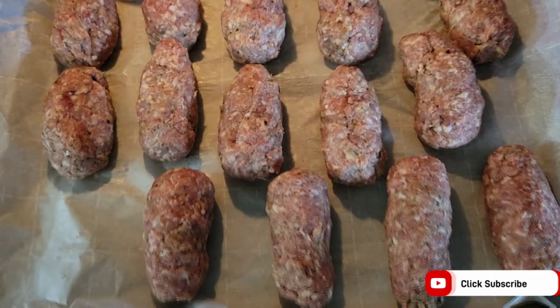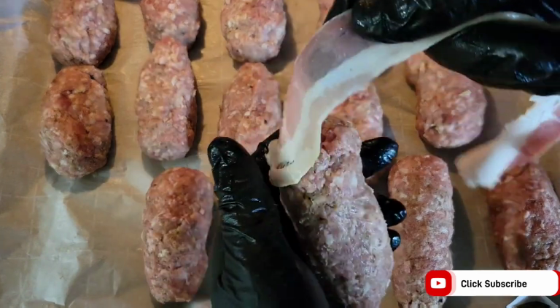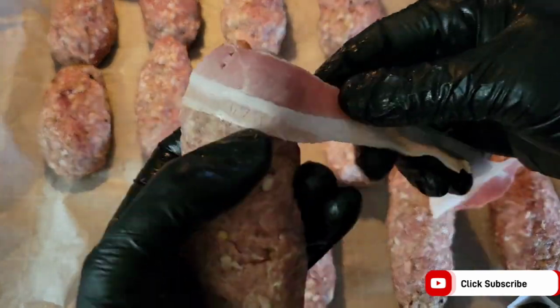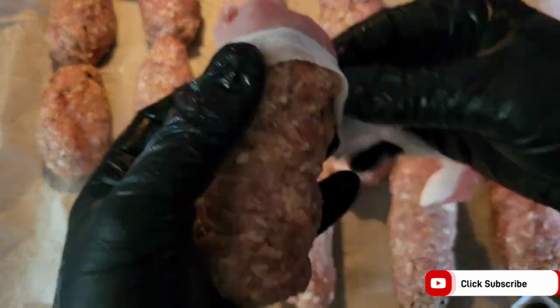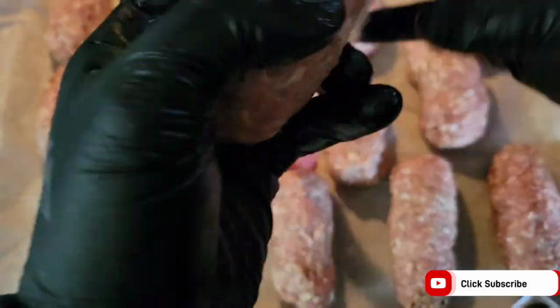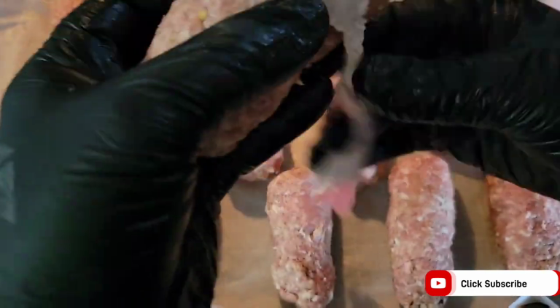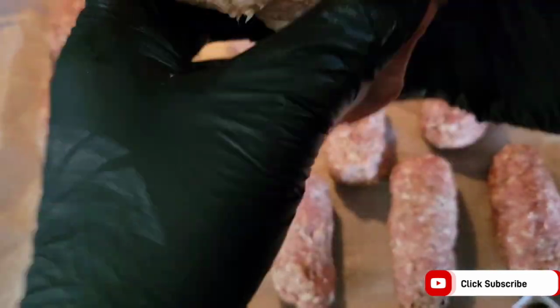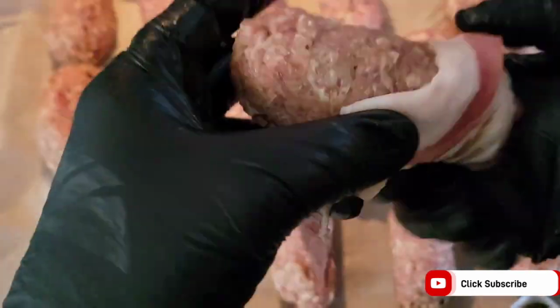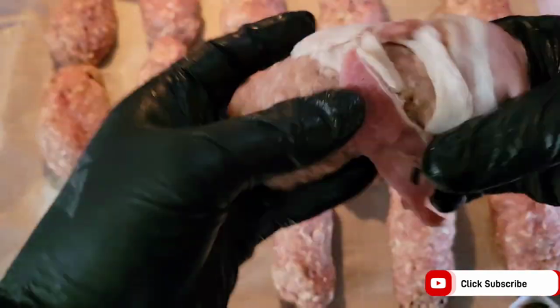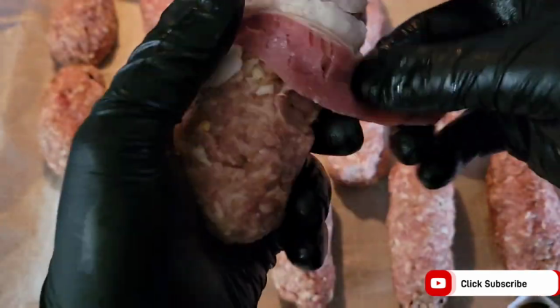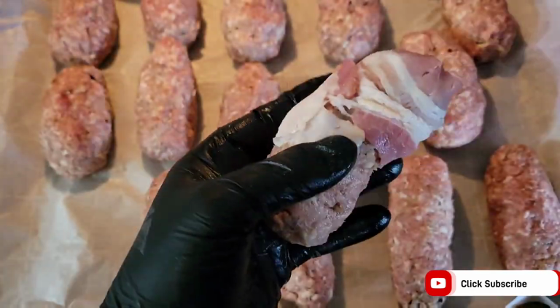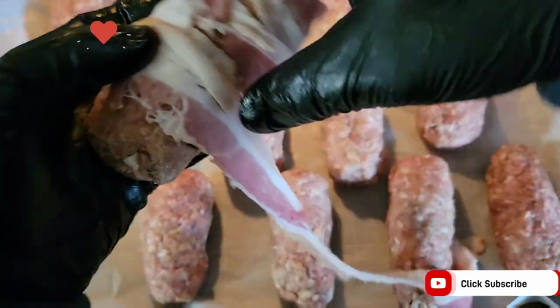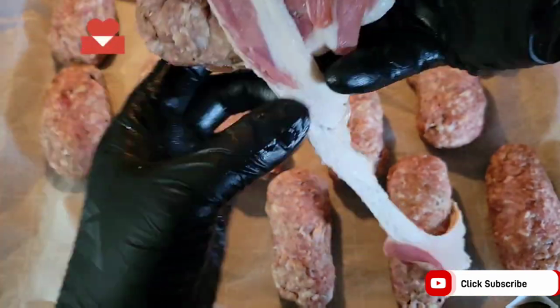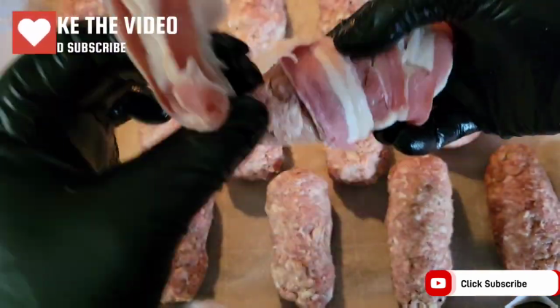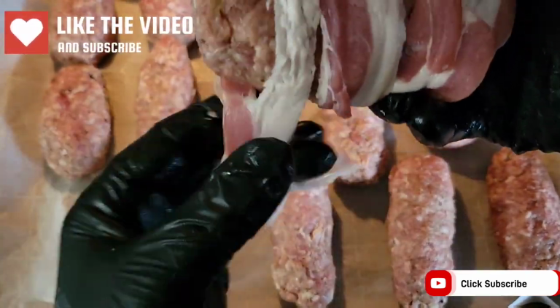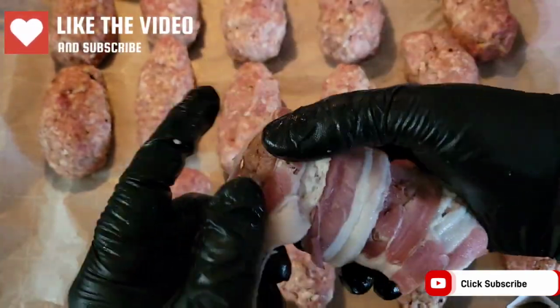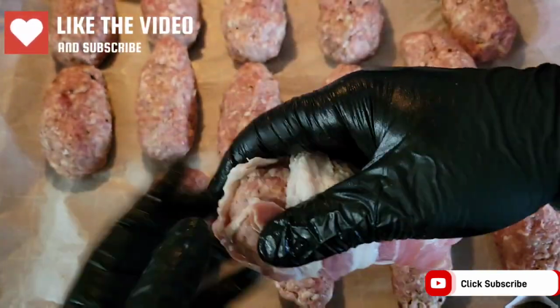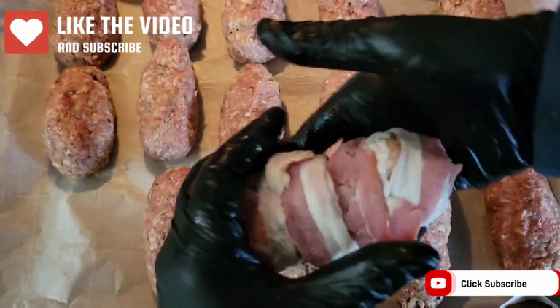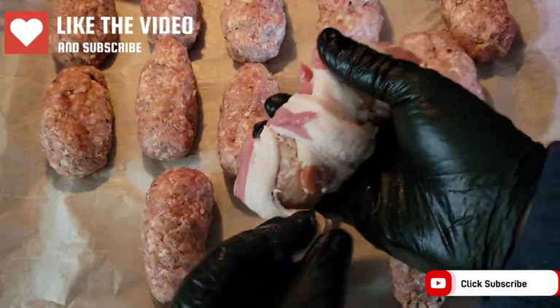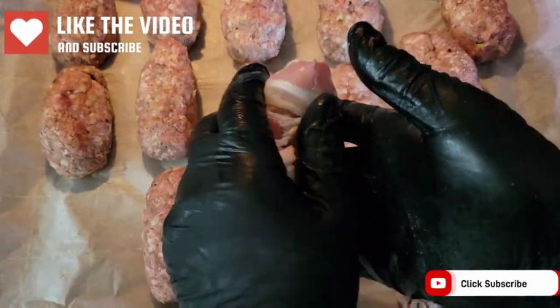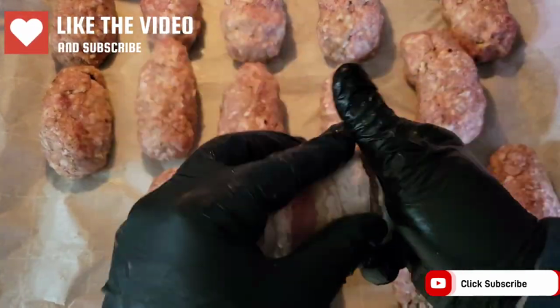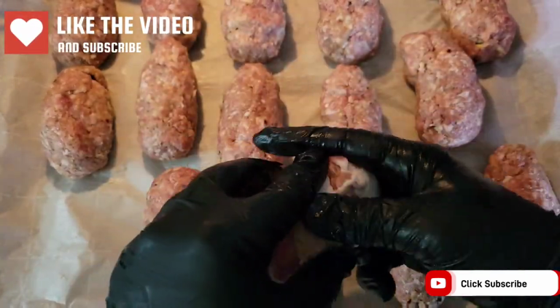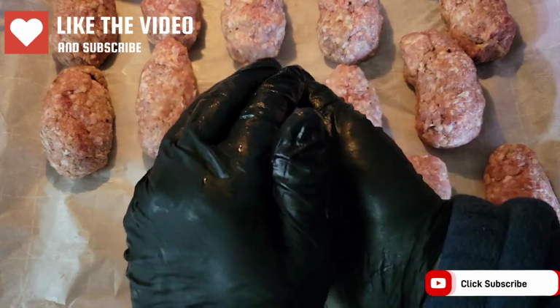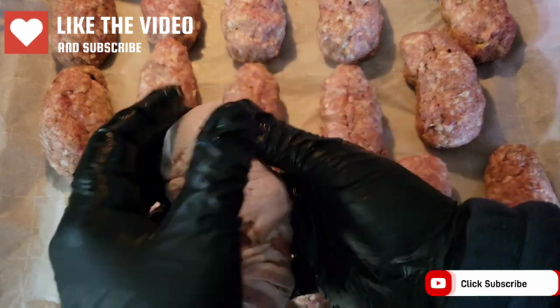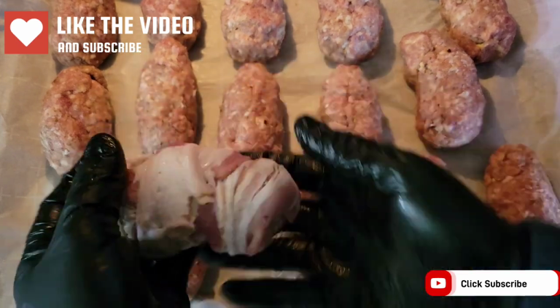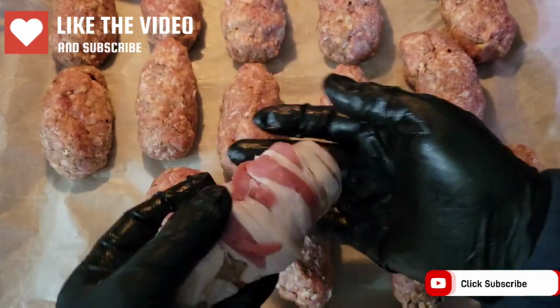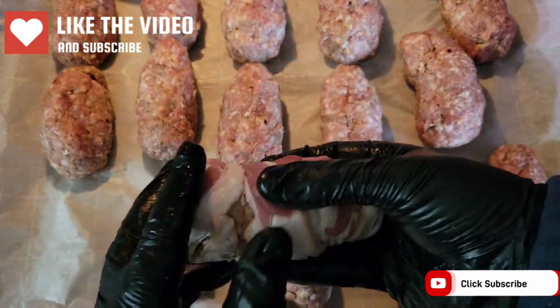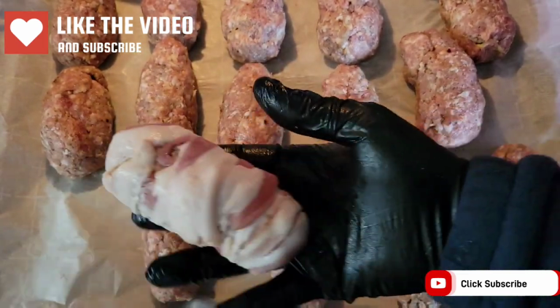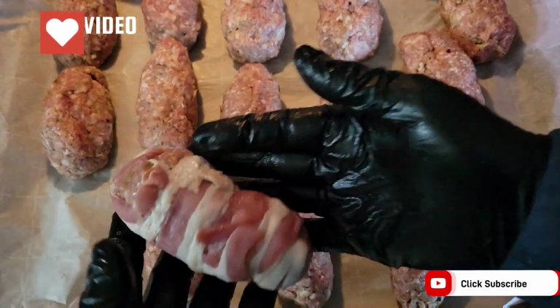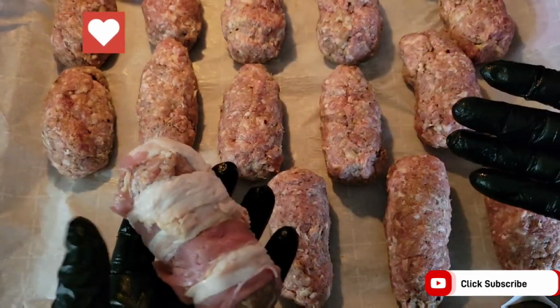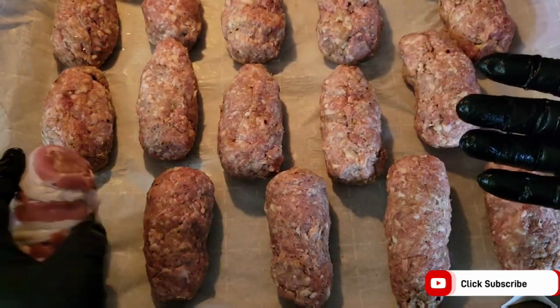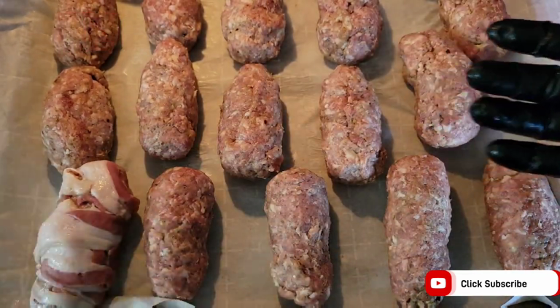It takes about two strips of bacon per armadillo egg, so I used two pounds of bacon for these 15 eggs. The sausage helps the bacon to stick to the egg, but if you need to, you can add toothpicks. But this is what you want it to look like.